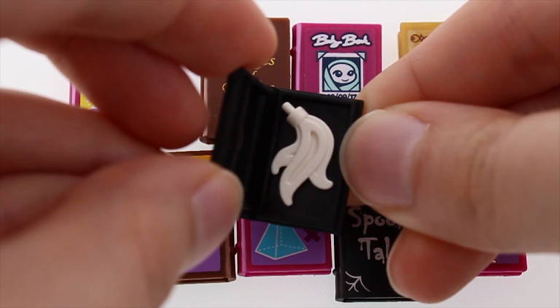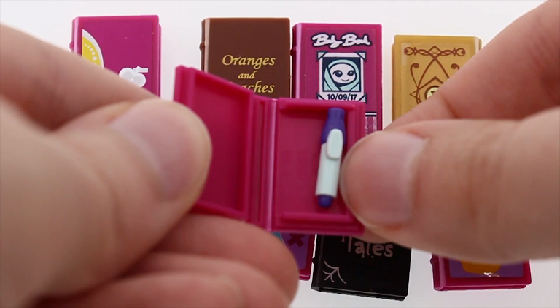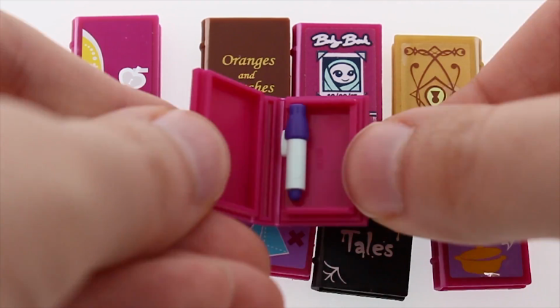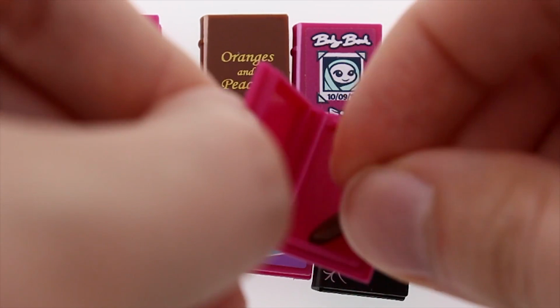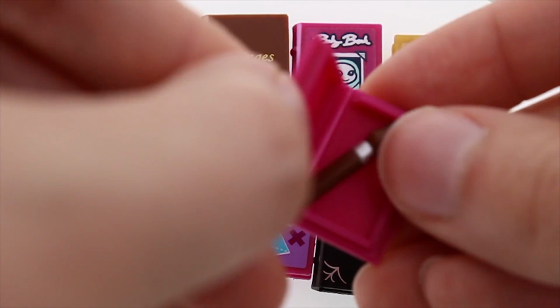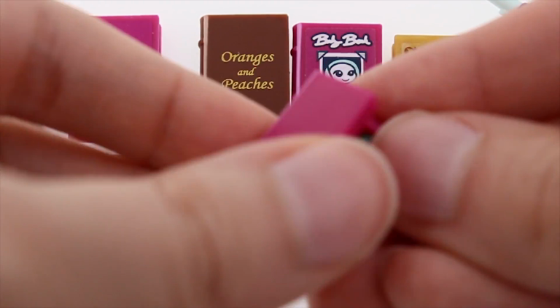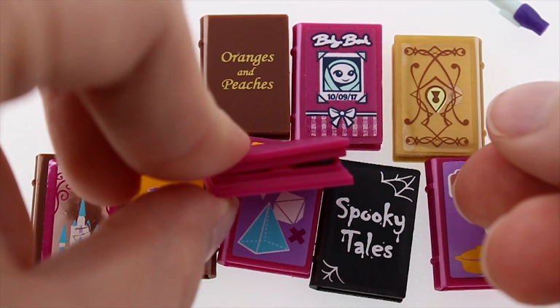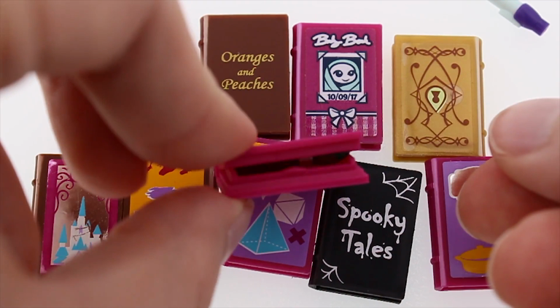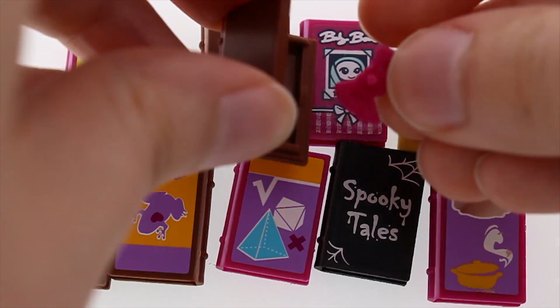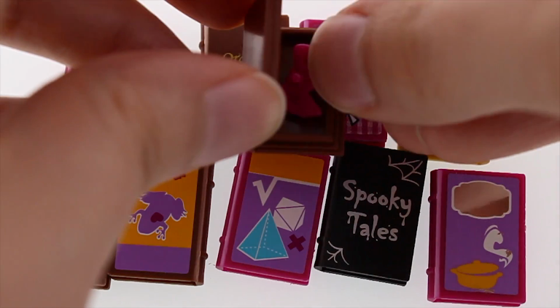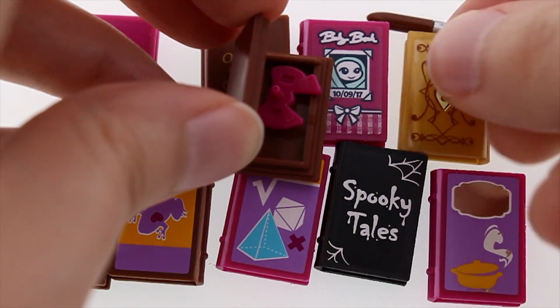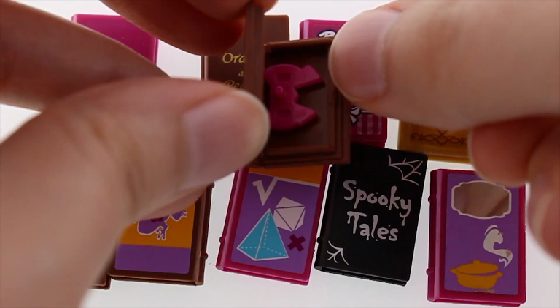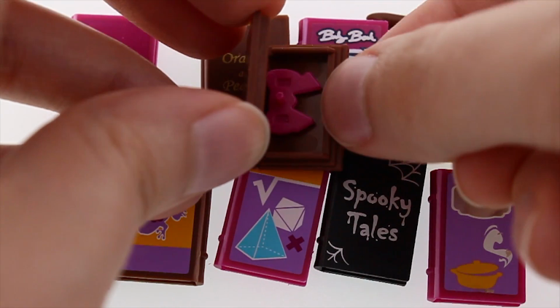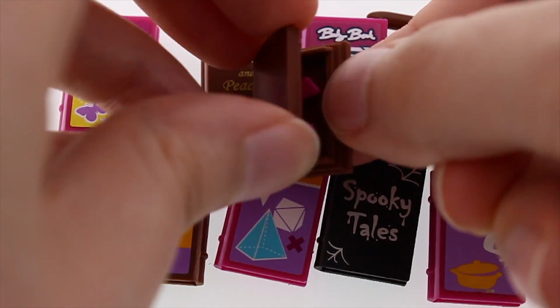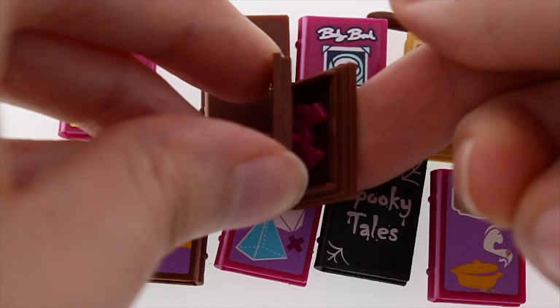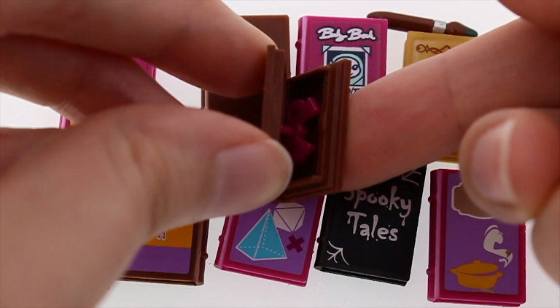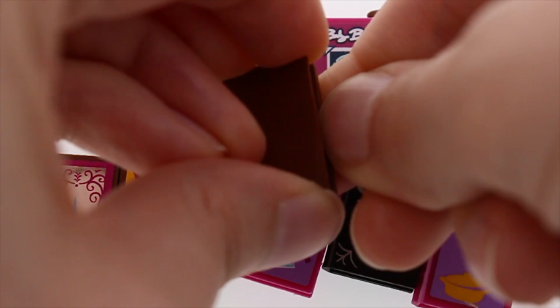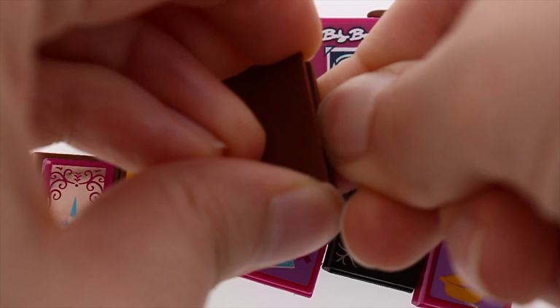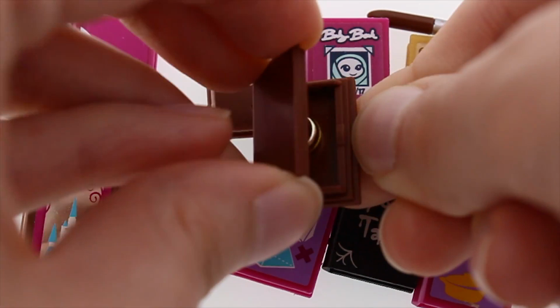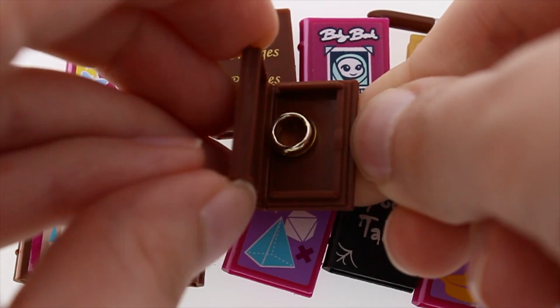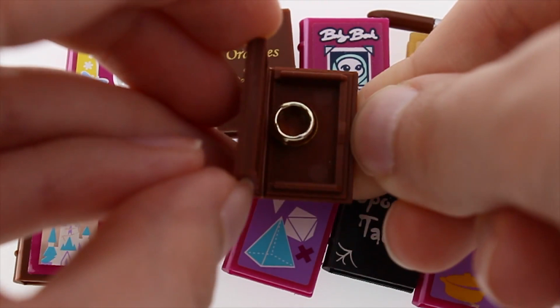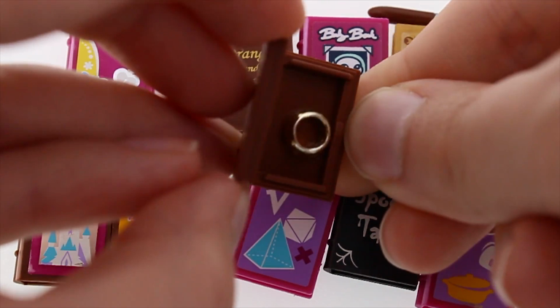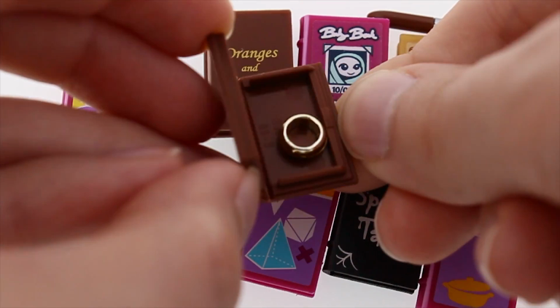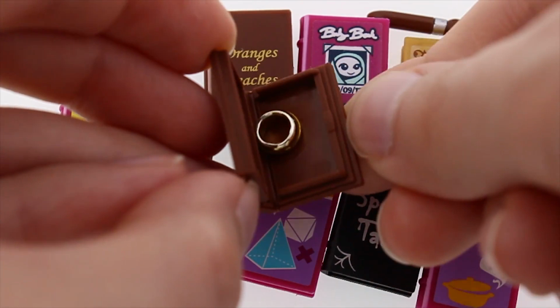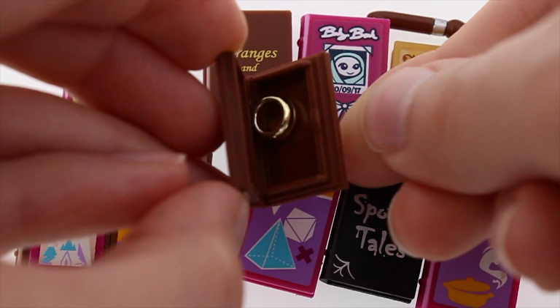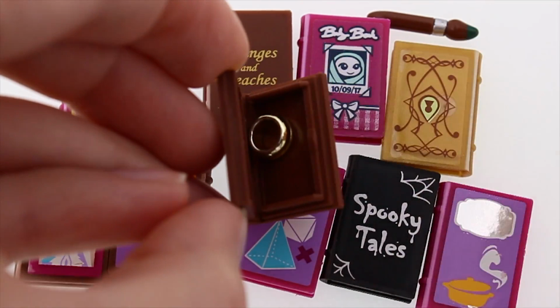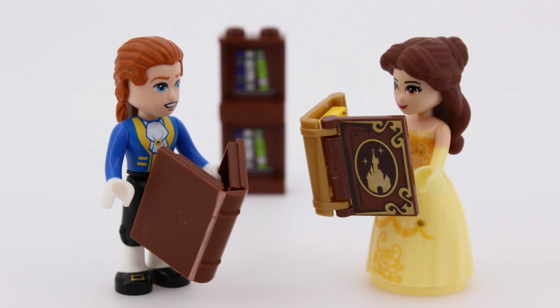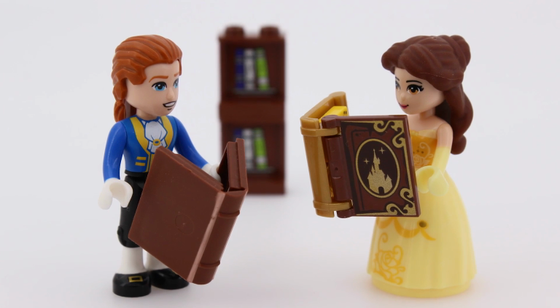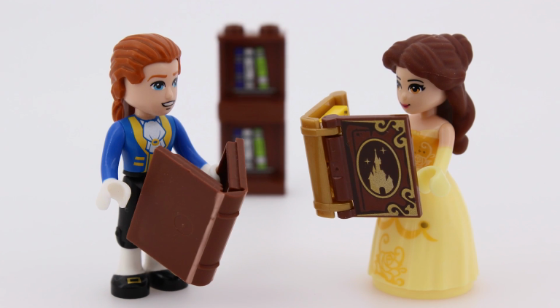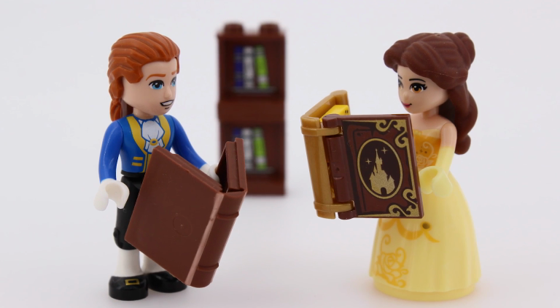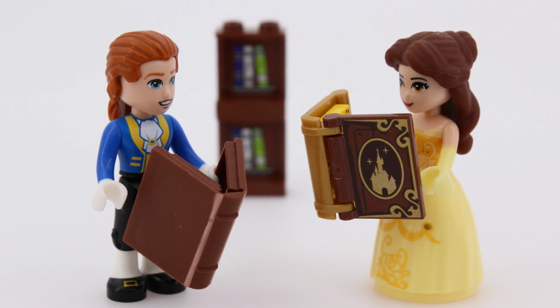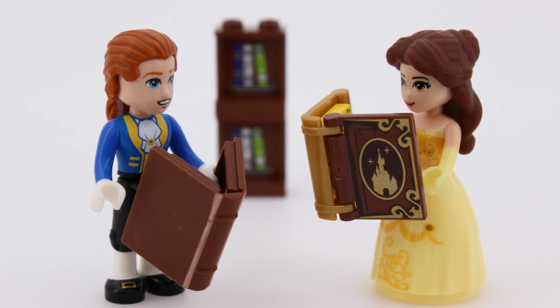But neither the pen nor the paintbrush will fit. You also won't be able to hide a bow inside, but you could surprise your significant other with a marriage proposal — for extra credits, use their favorite book.